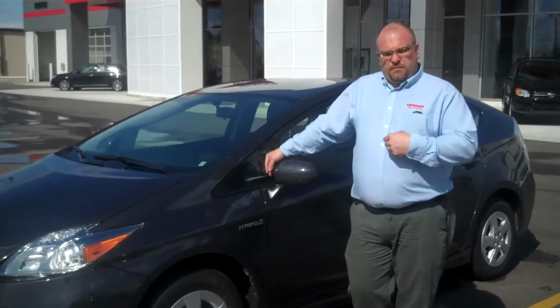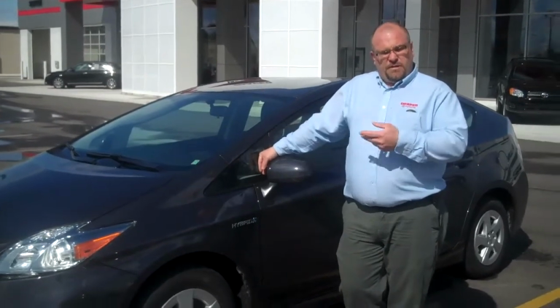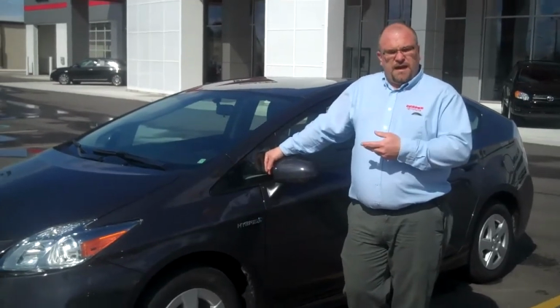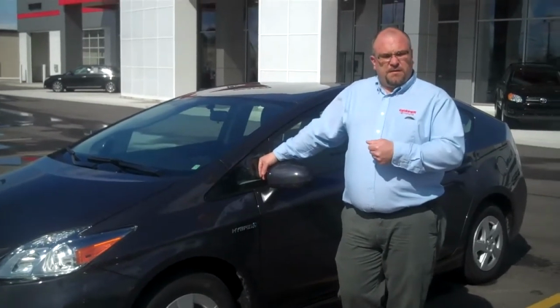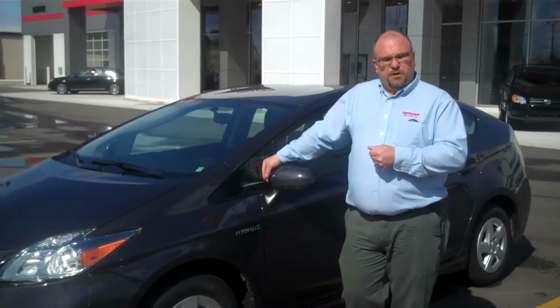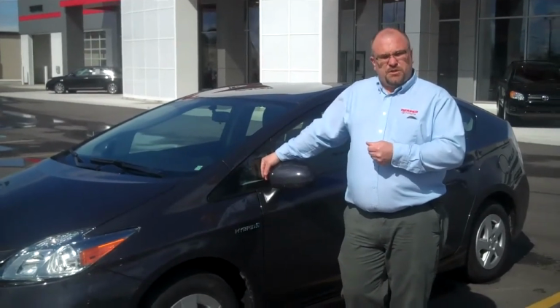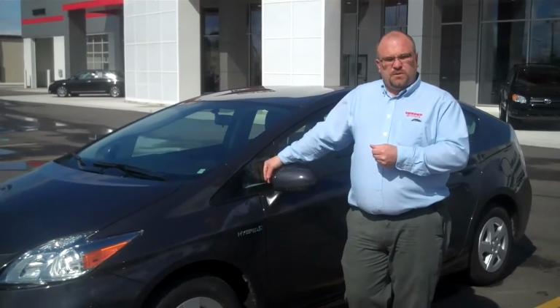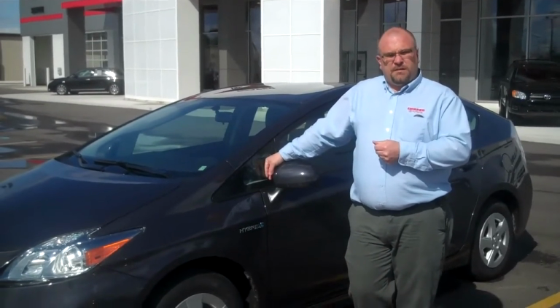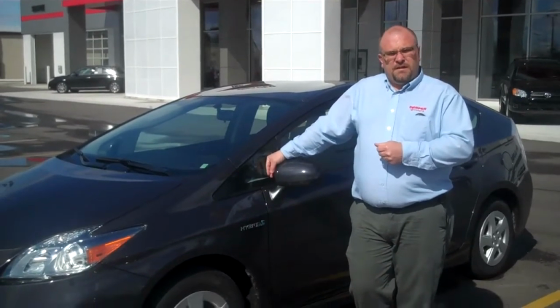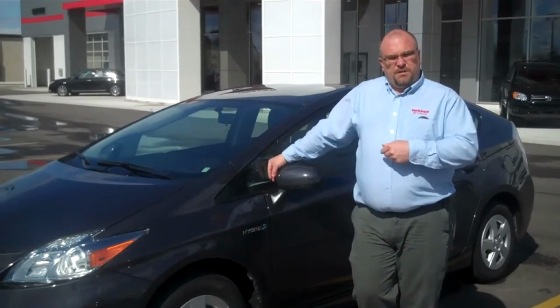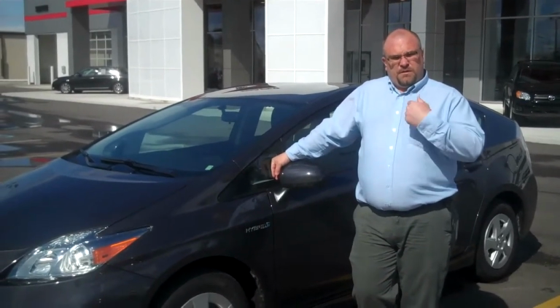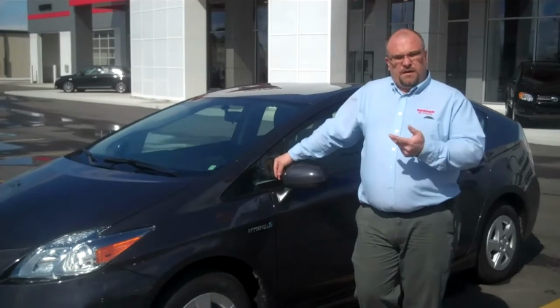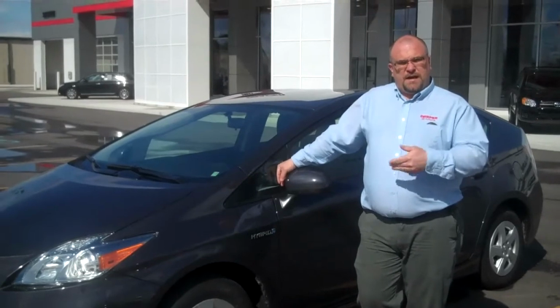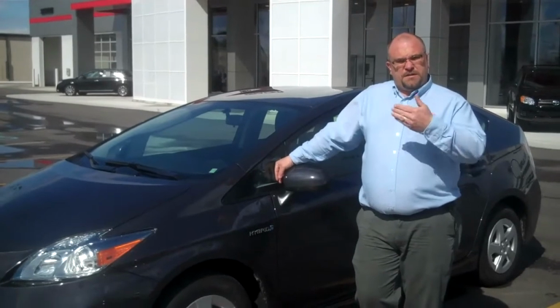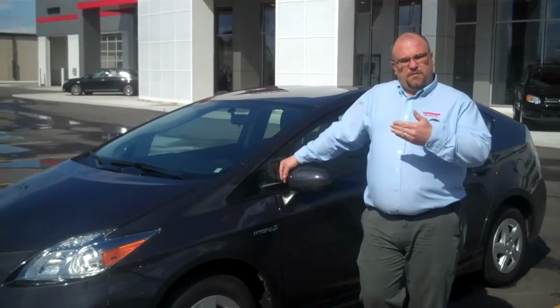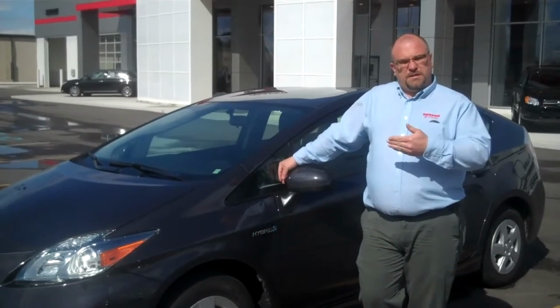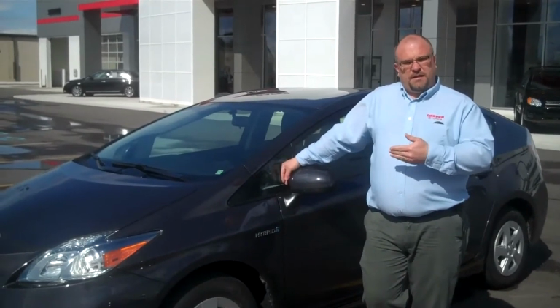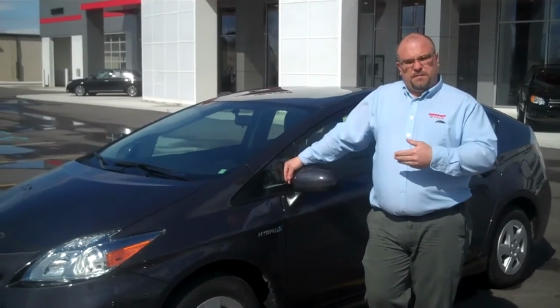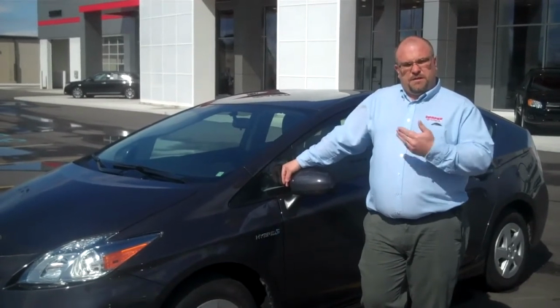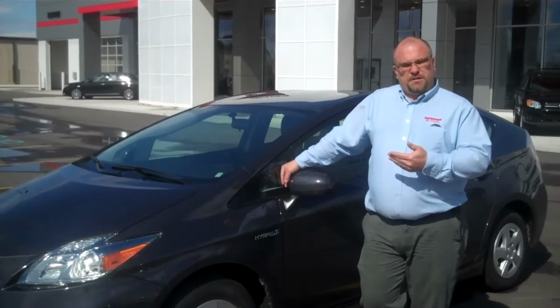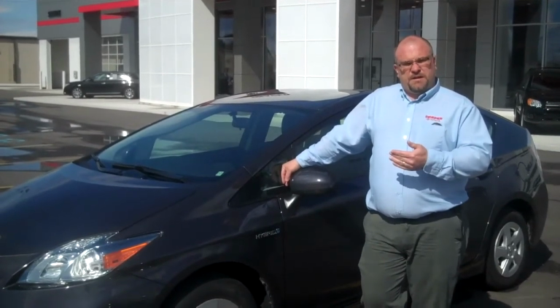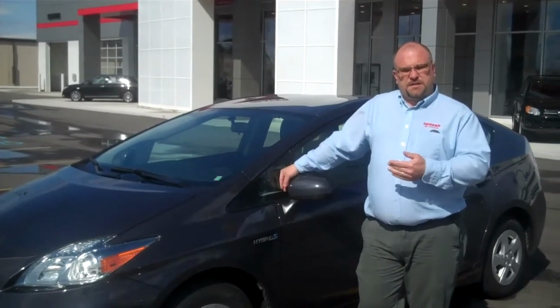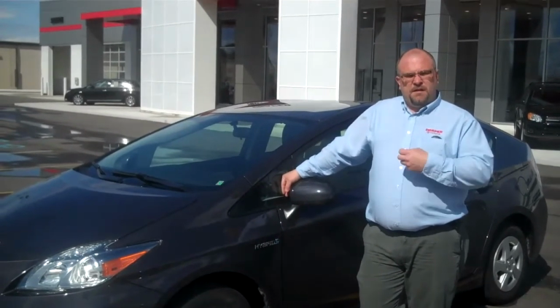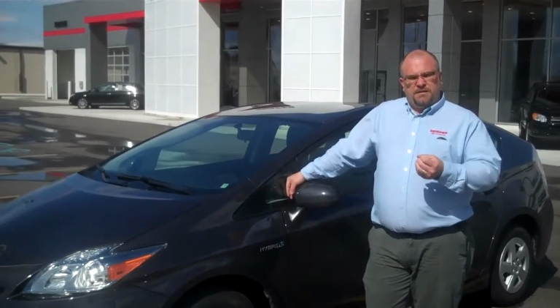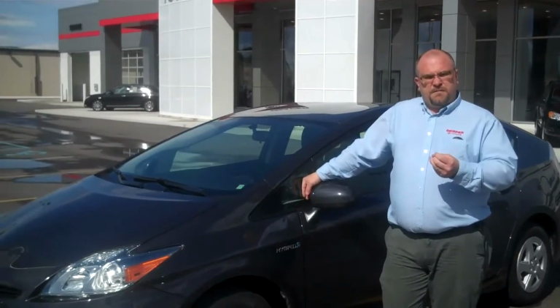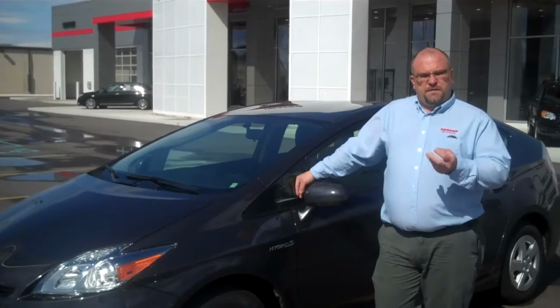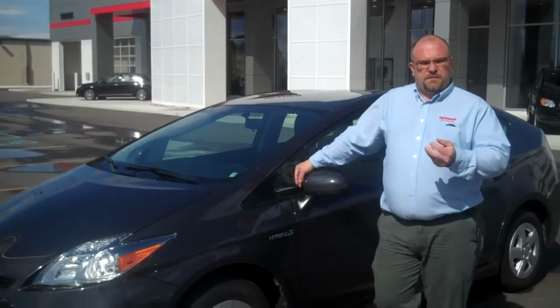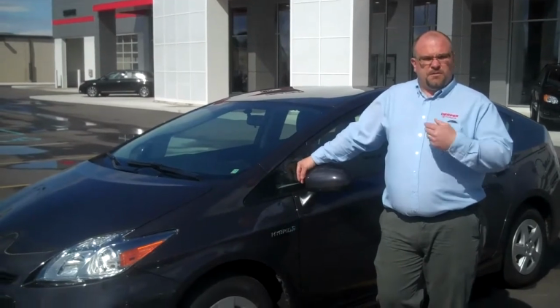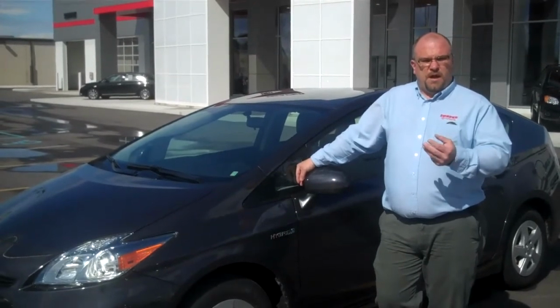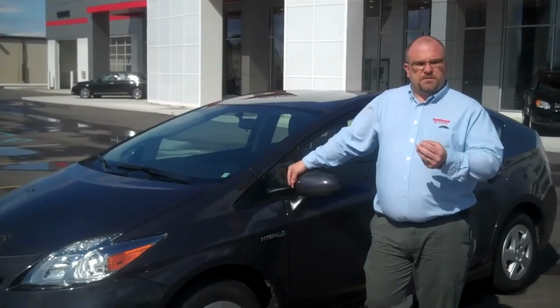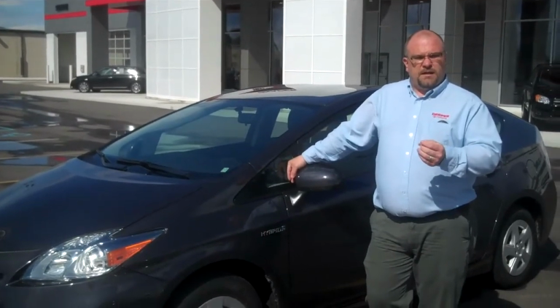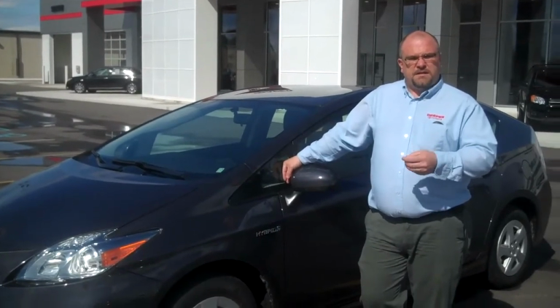The two that I have are going to be the Prius 2 level, which if you go to toyota.com you can see the equipment list on those. This will give you your smart key system, all your safety features, vehicle stability control, traction control, and analogs.